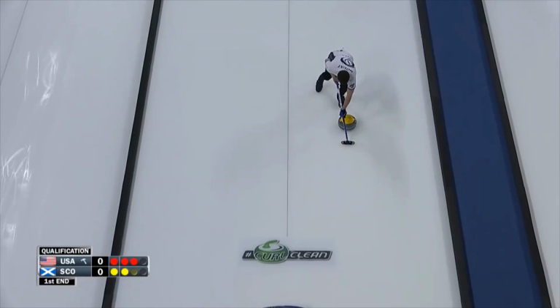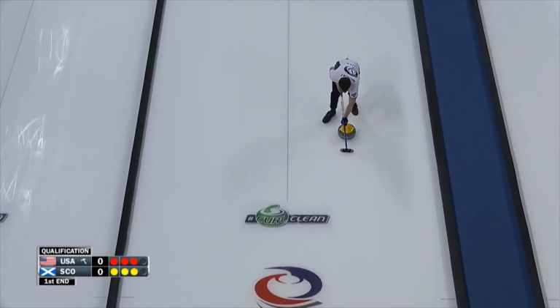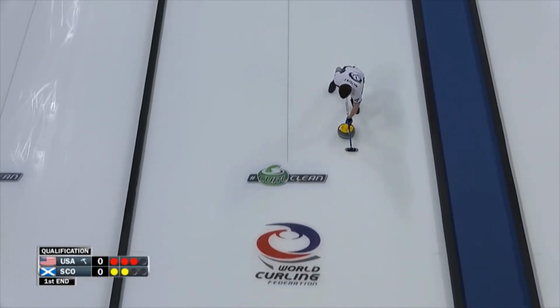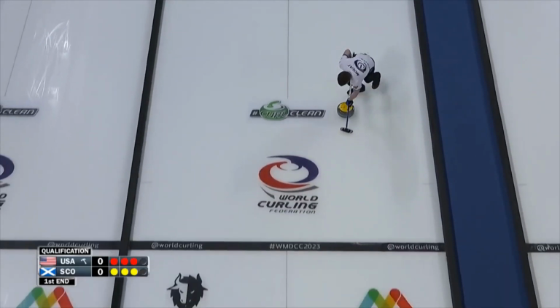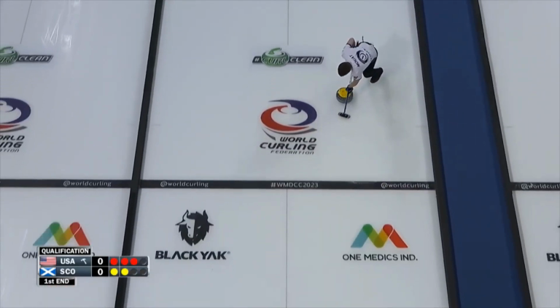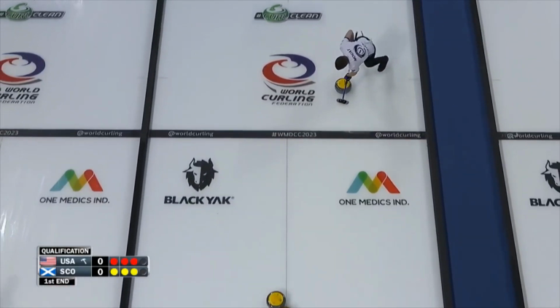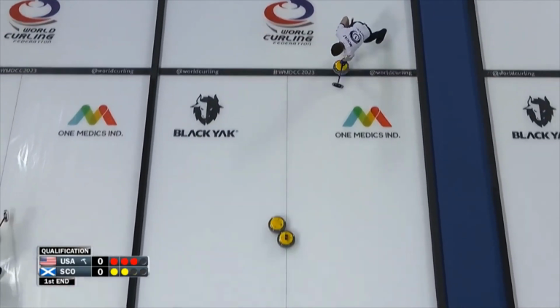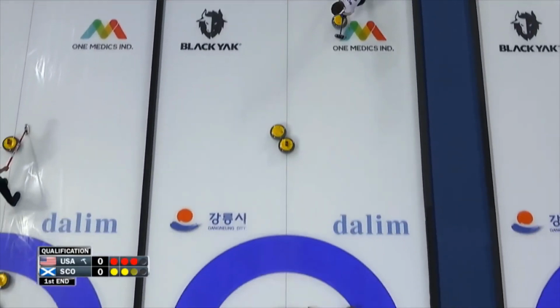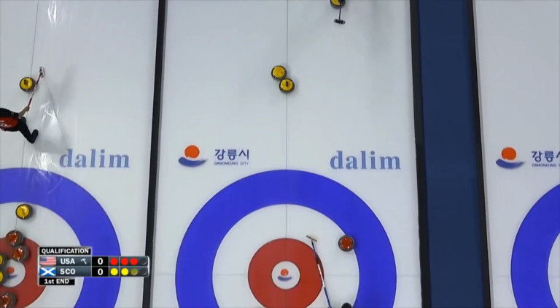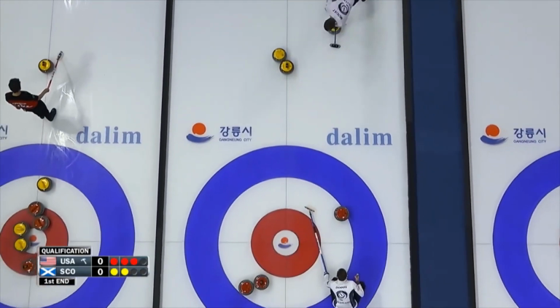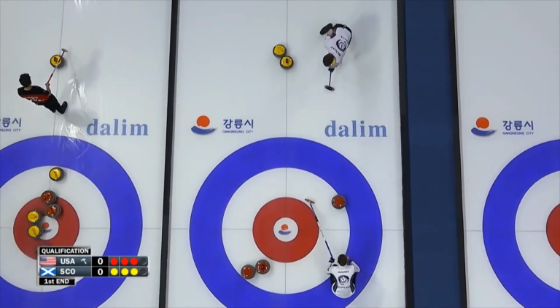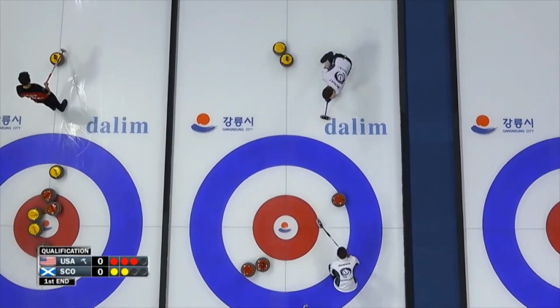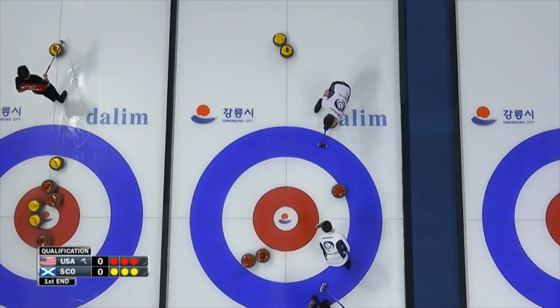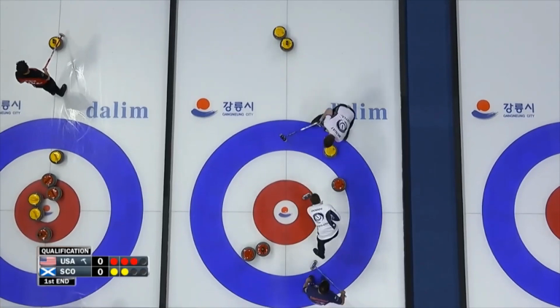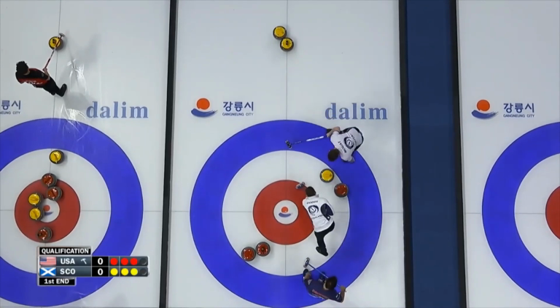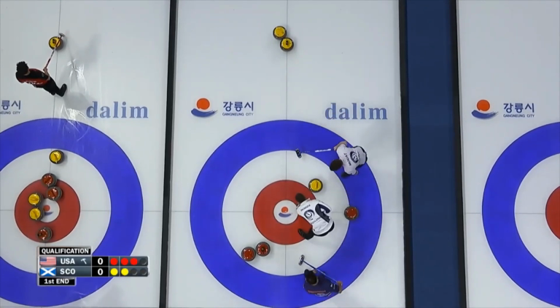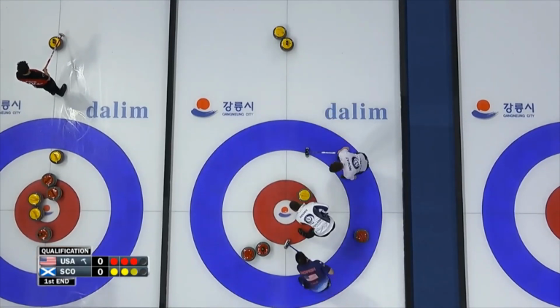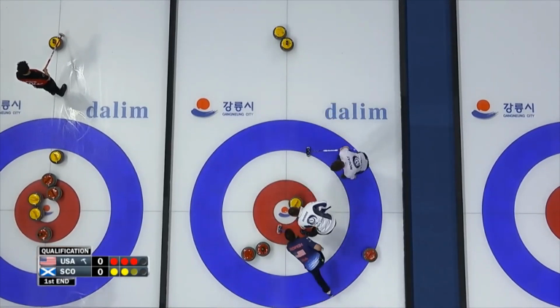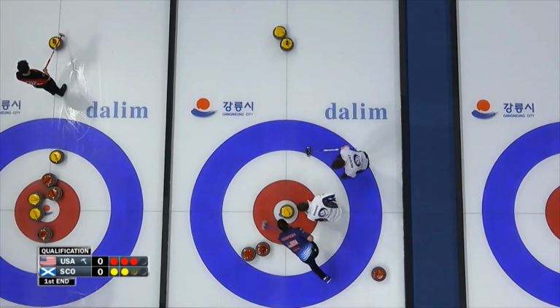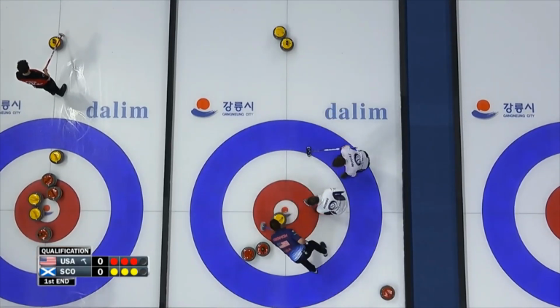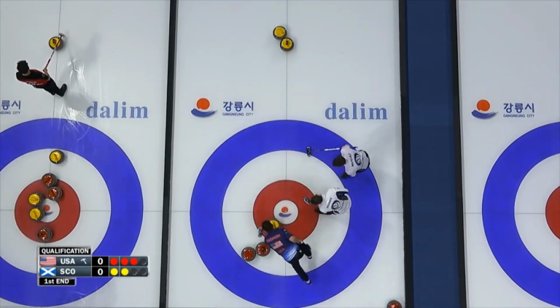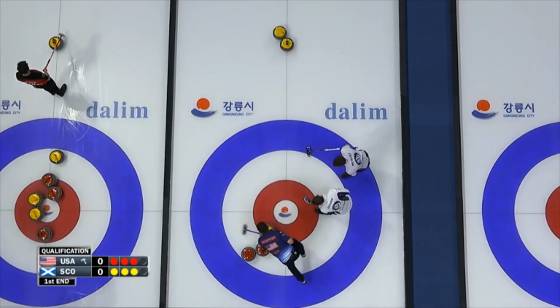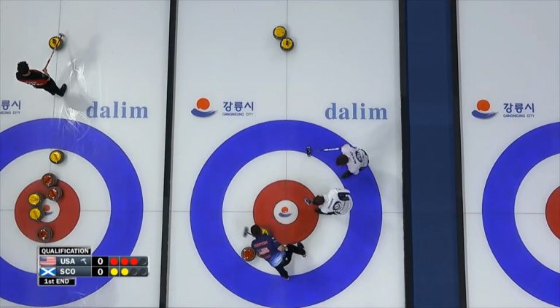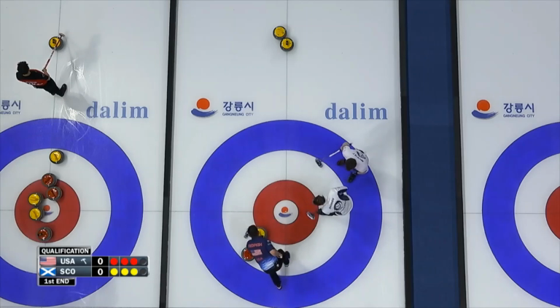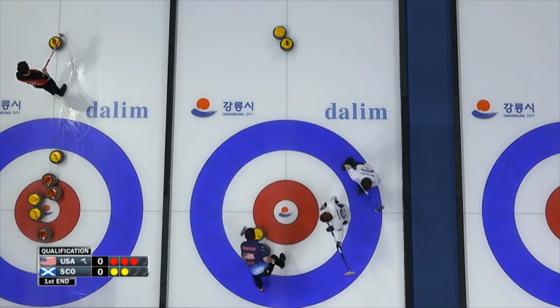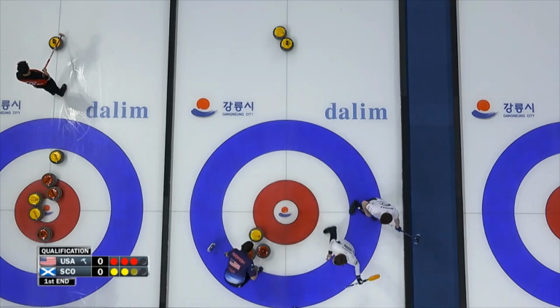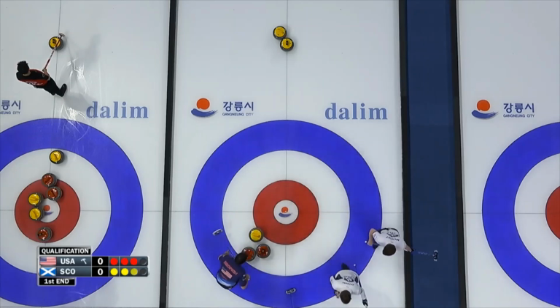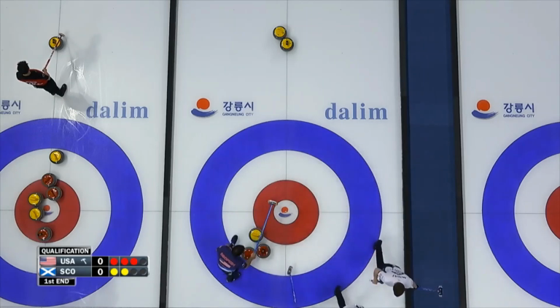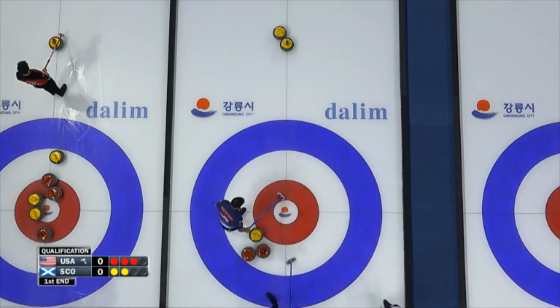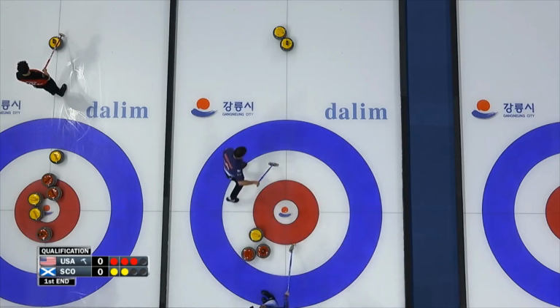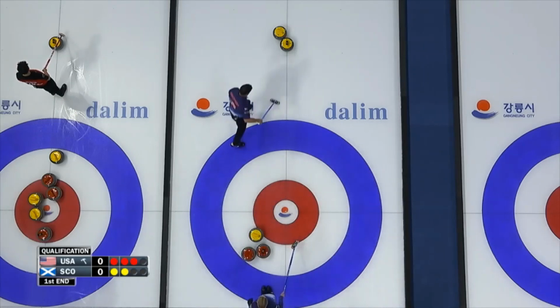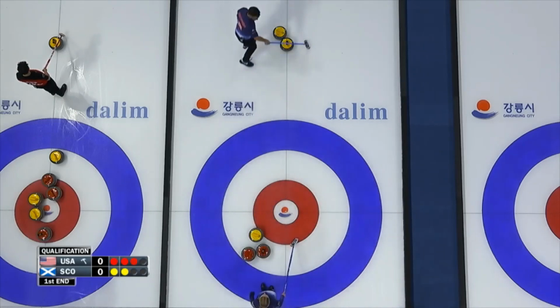Trying to hit and roll there. They decide not to go for the draw. Try to roll buried. This could be real good. Roll right on top. That's the best call. That's absolutely the best.